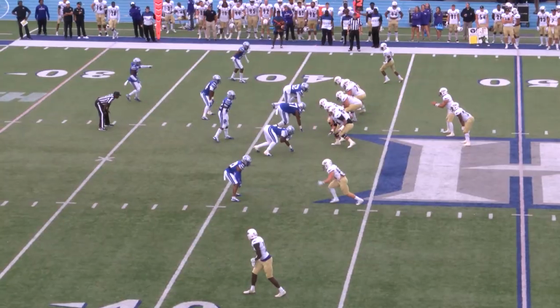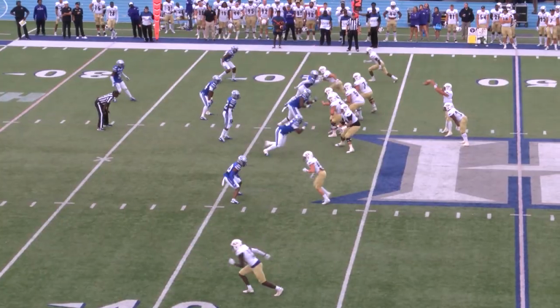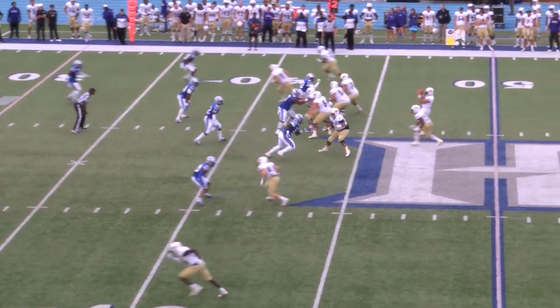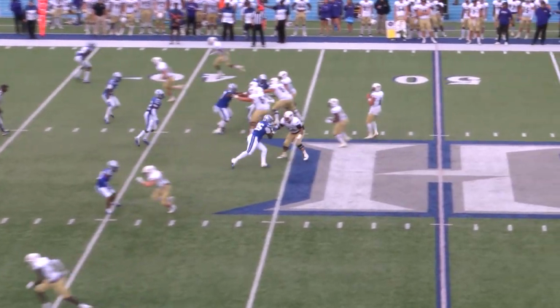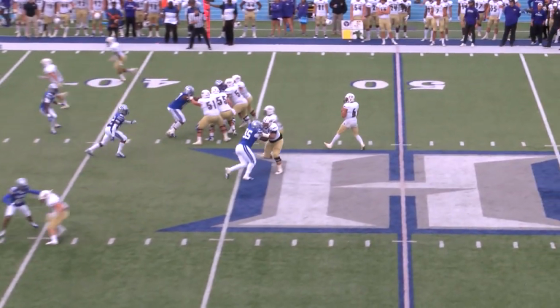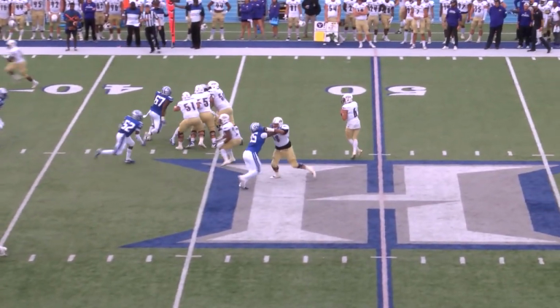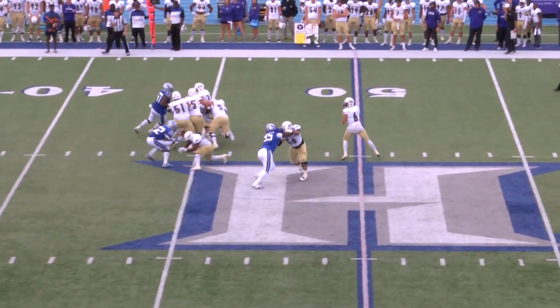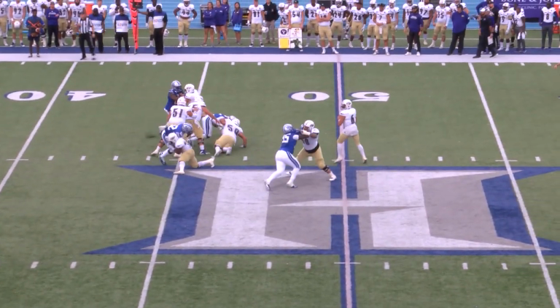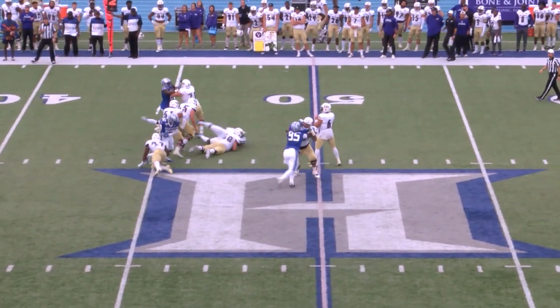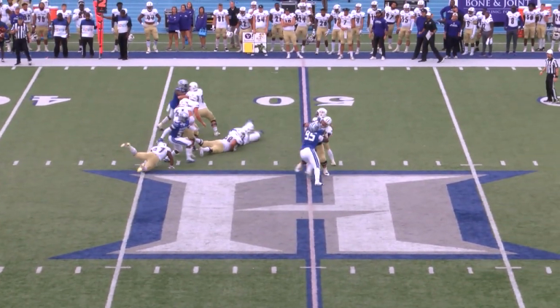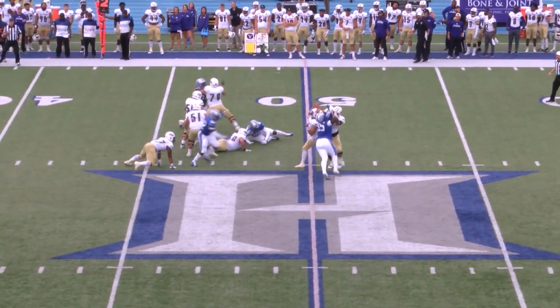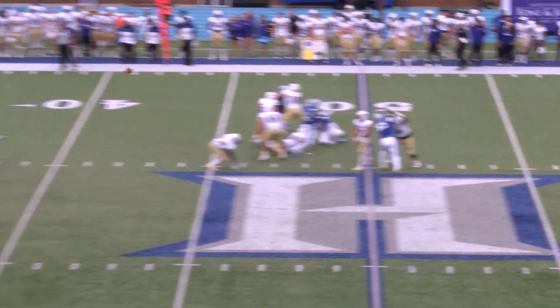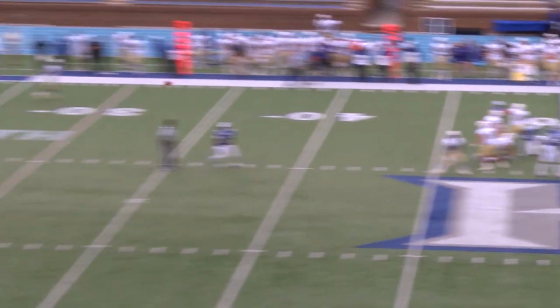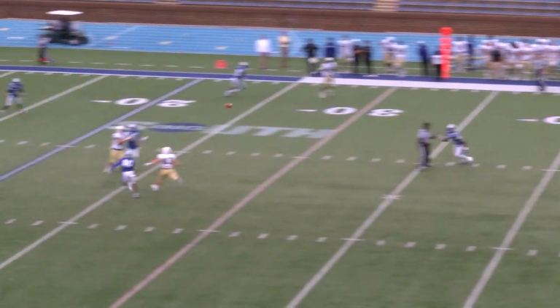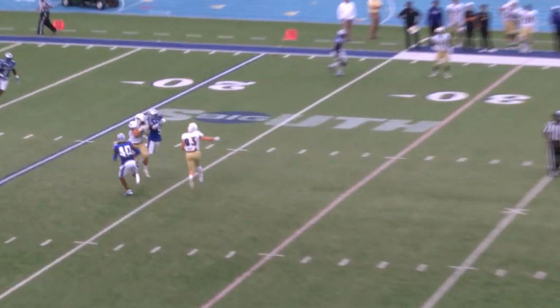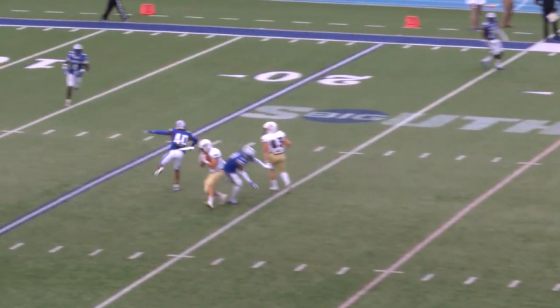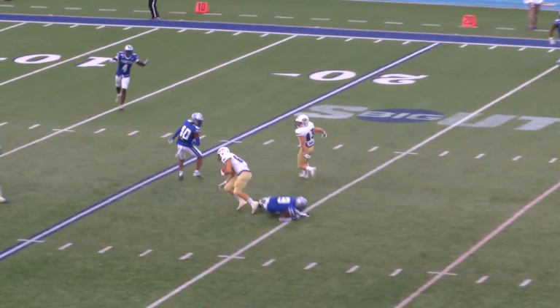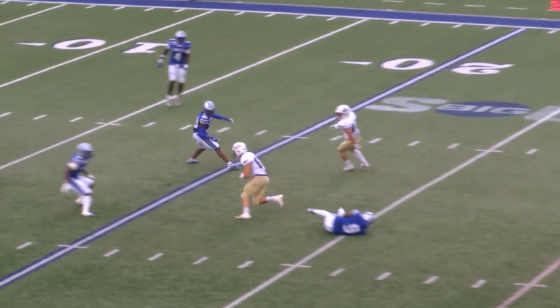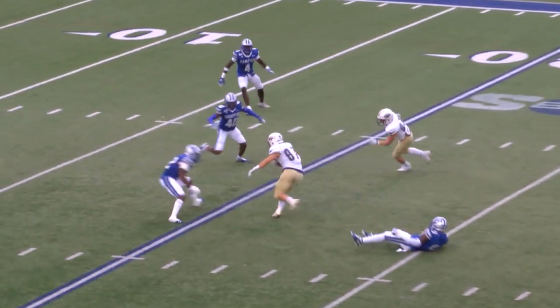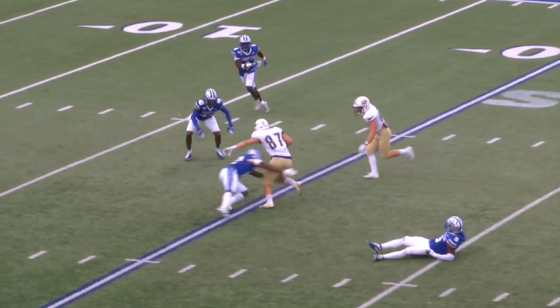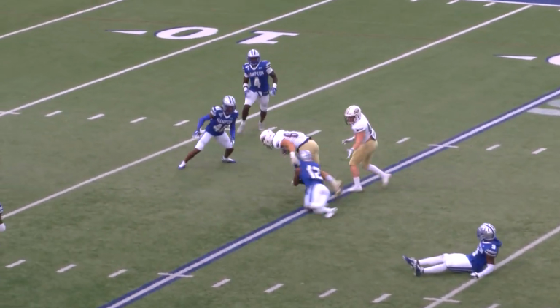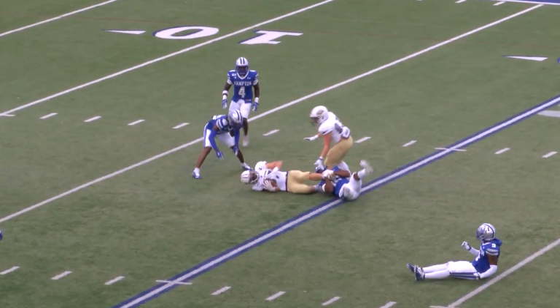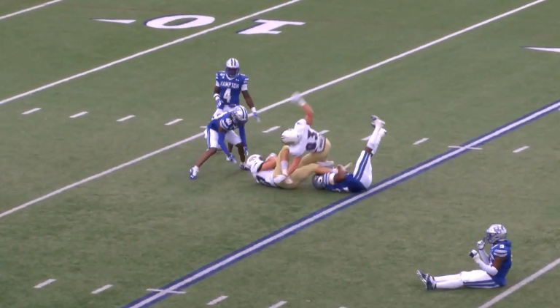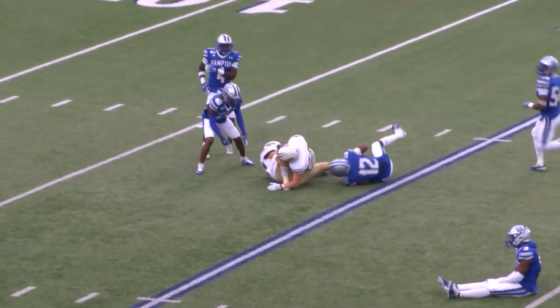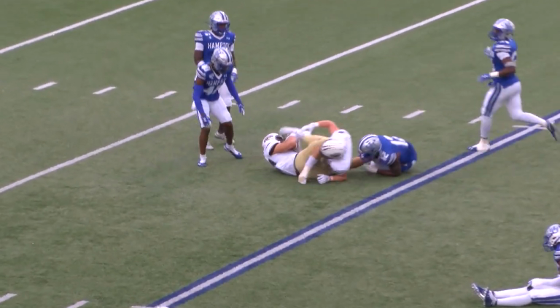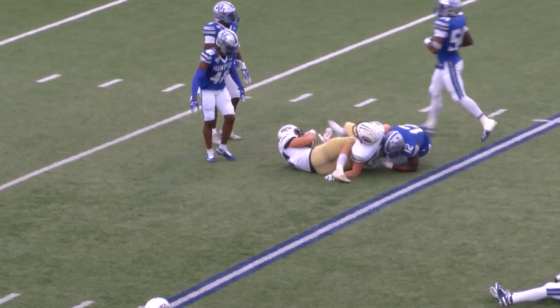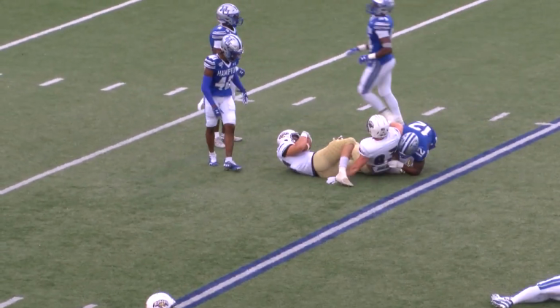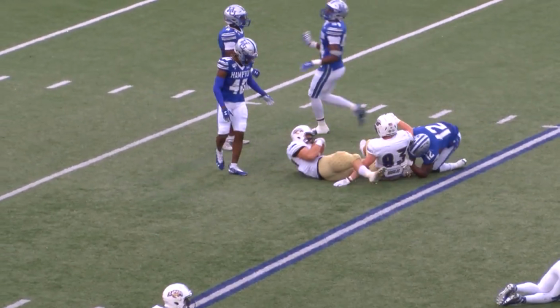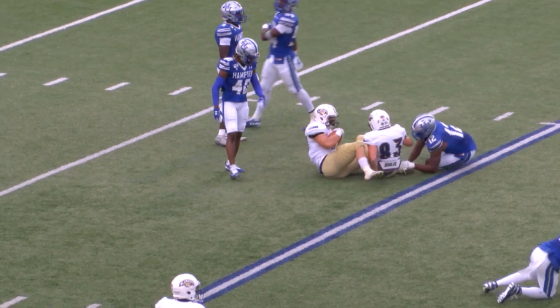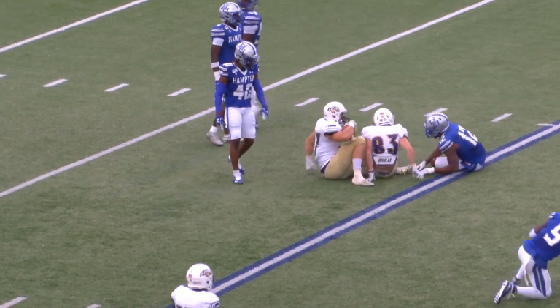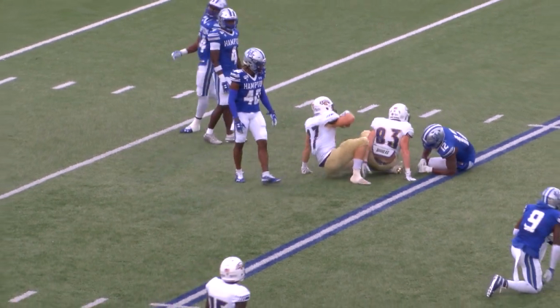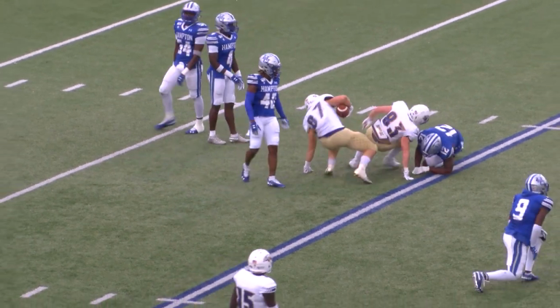Lopez — another high snap, gets it down, pressure comes, time to throw, throws across the middle. Swann comes away with it in traffic at the 20 somehow. He's finally taken down at the 18.